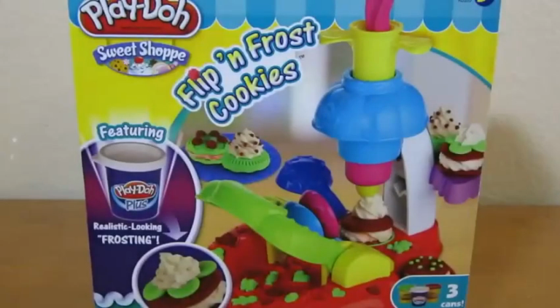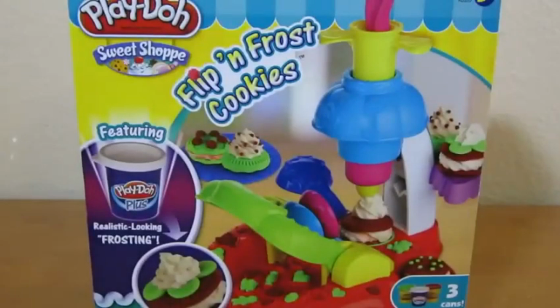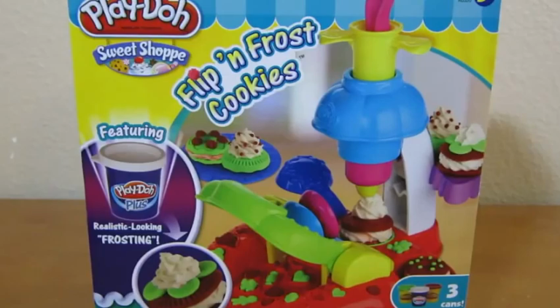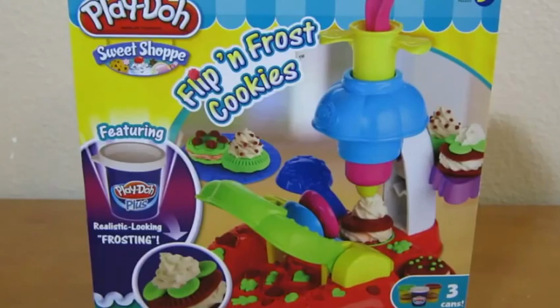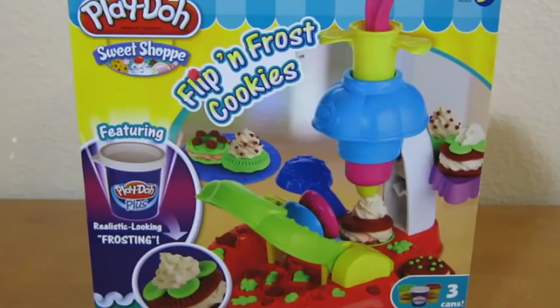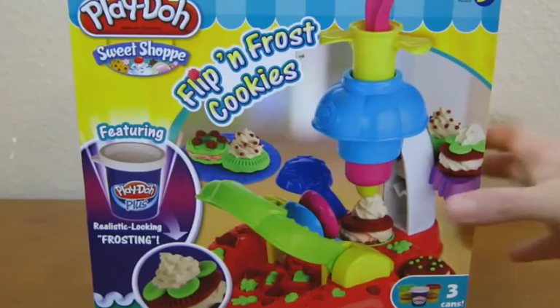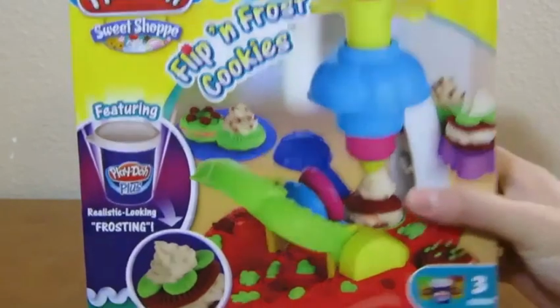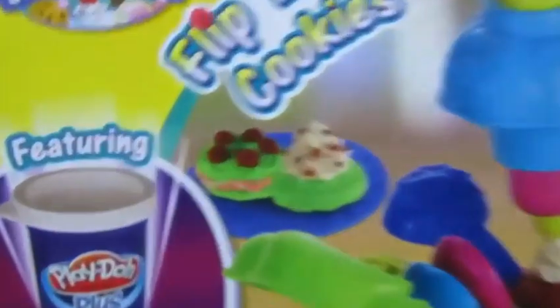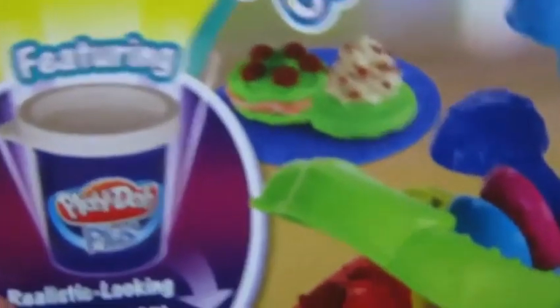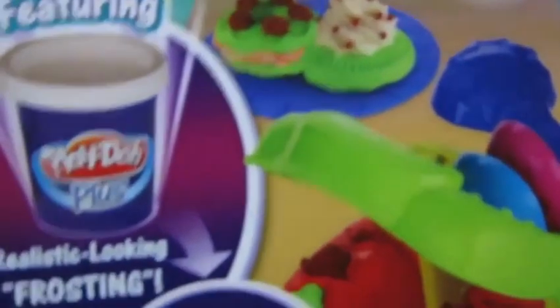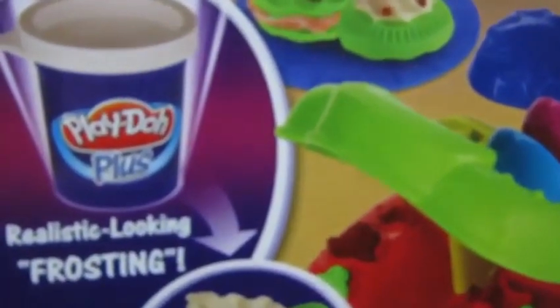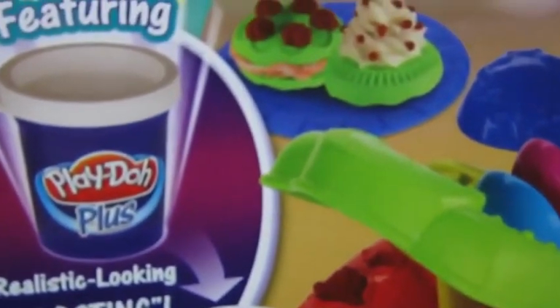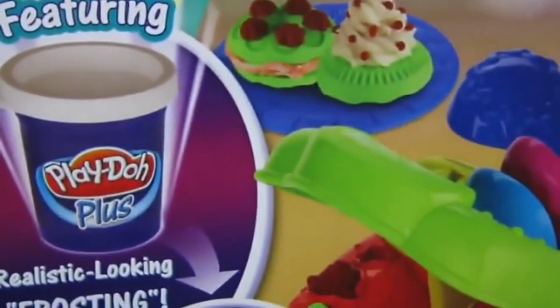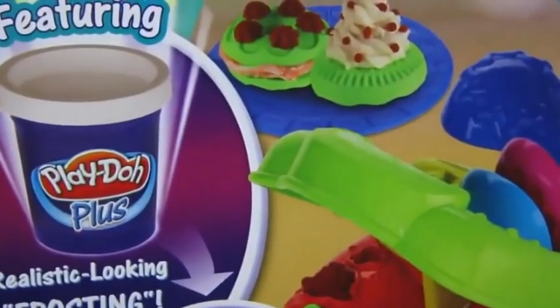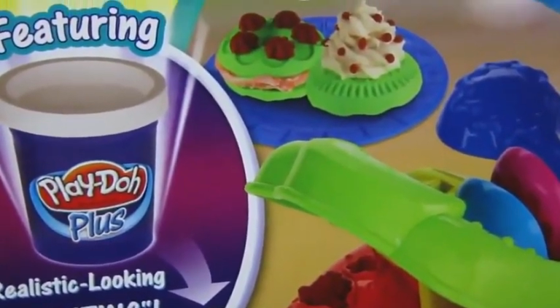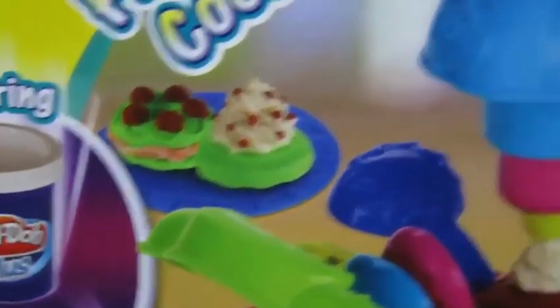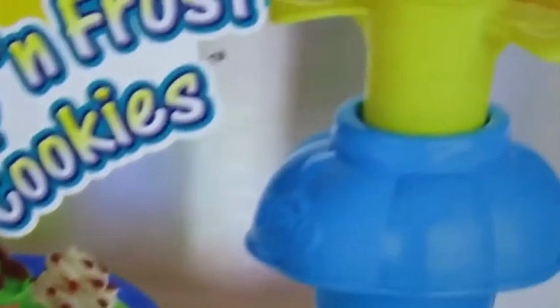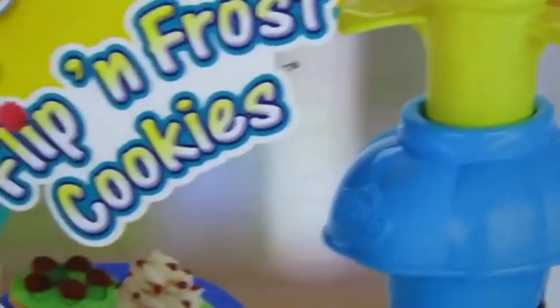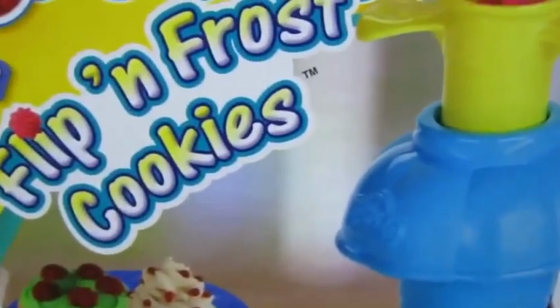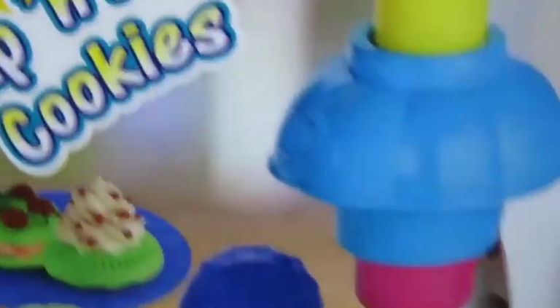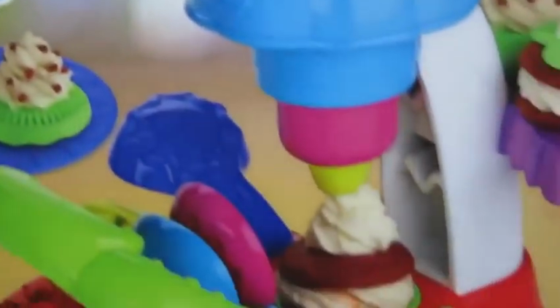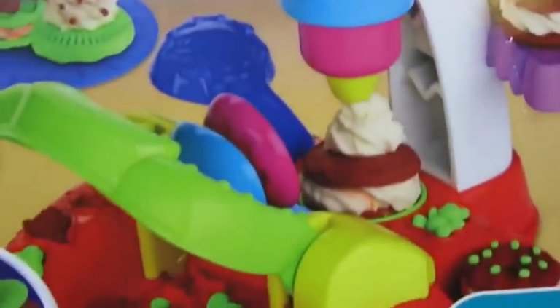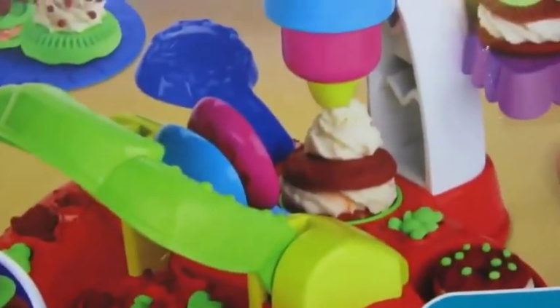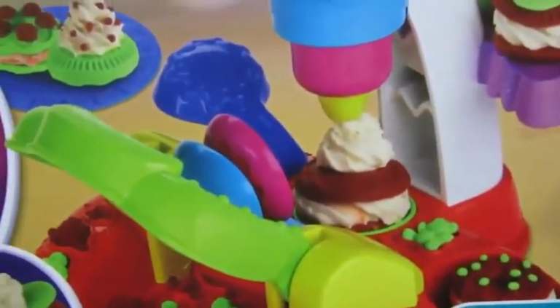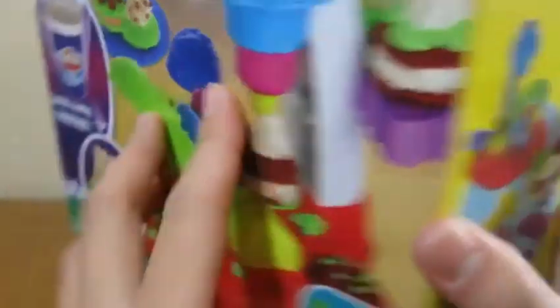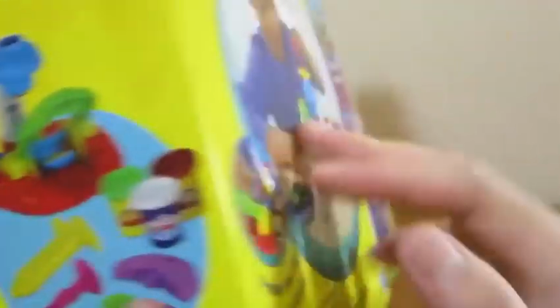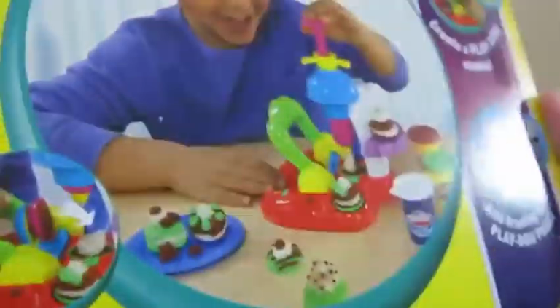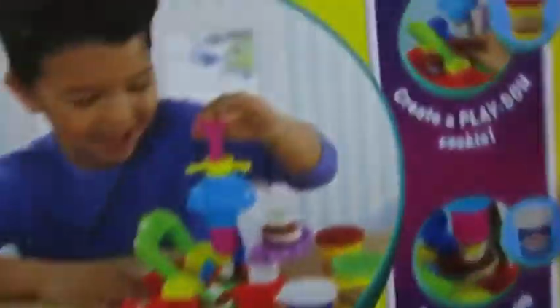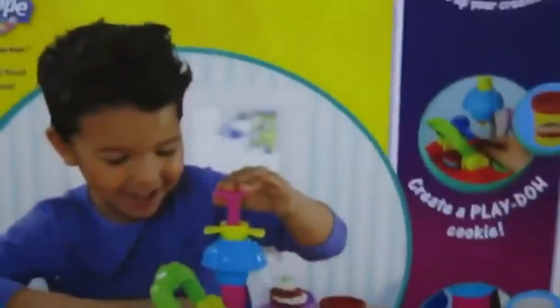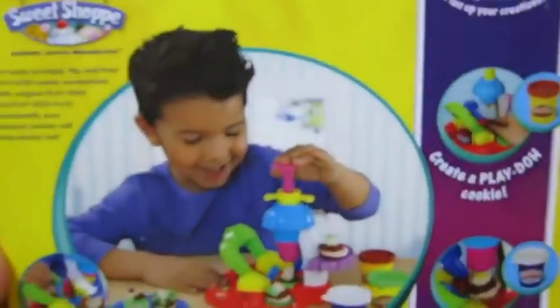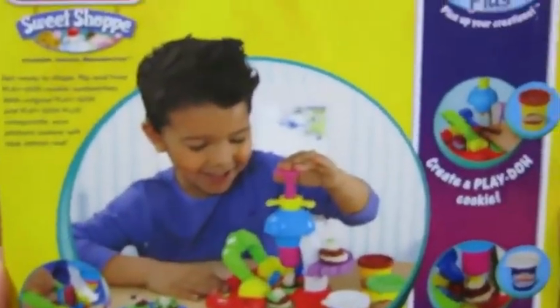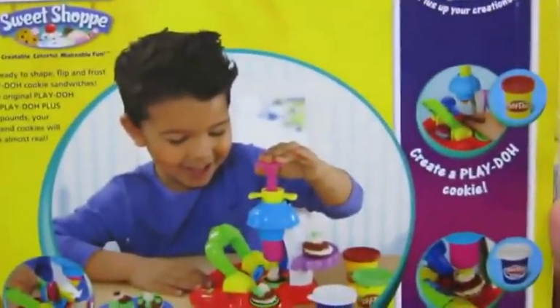Hey everyone! Awesome Disney Toys here. And today we're bringing you the Play-Doh Sweet Shop Flip and Frost Cookies. Here's the front of the box, and here's the back of the box.